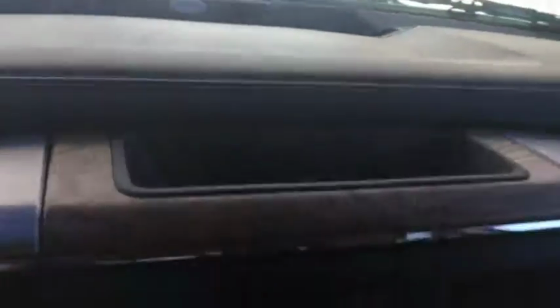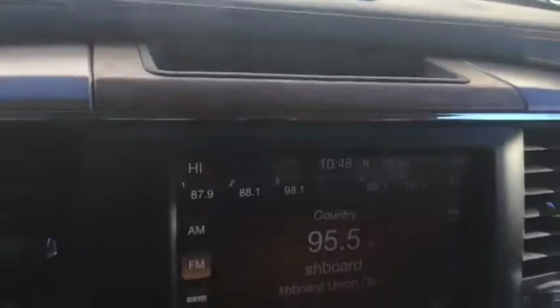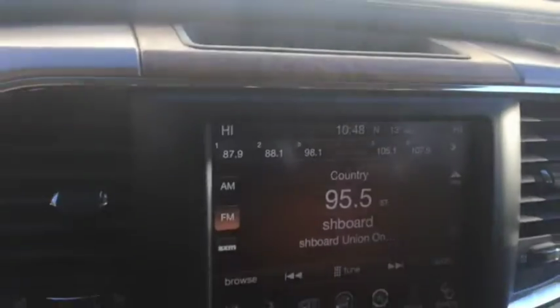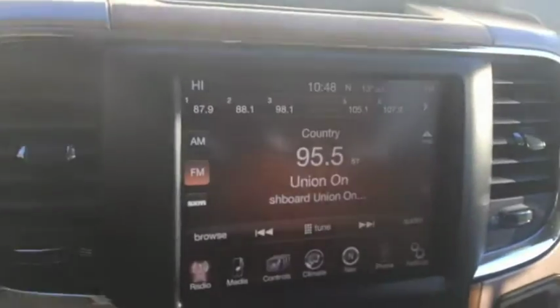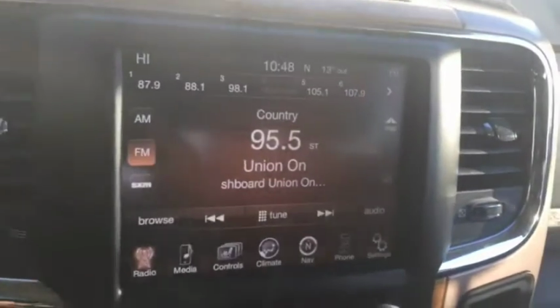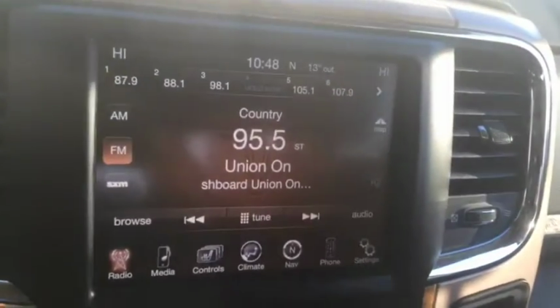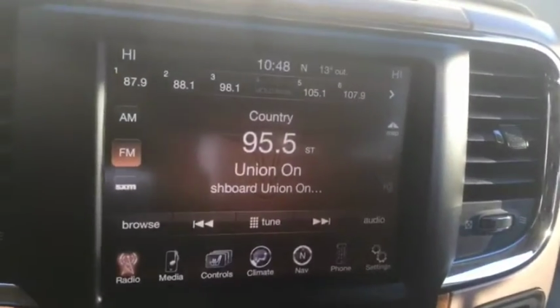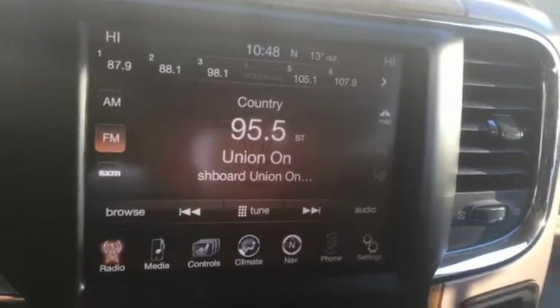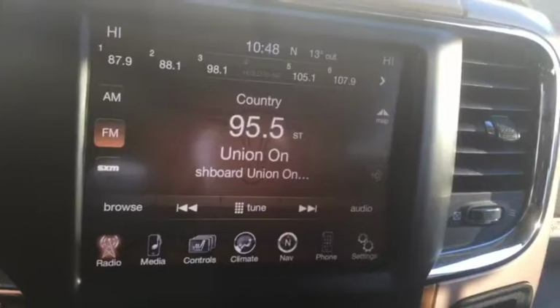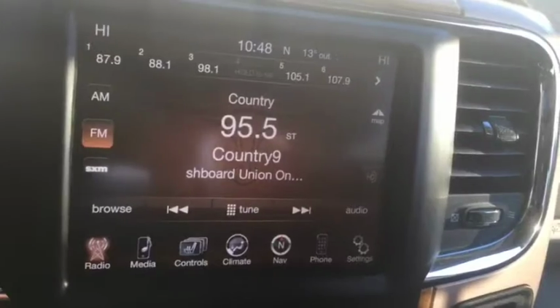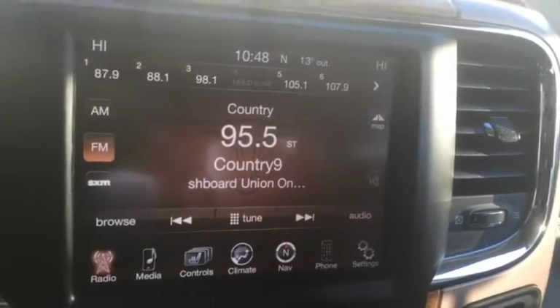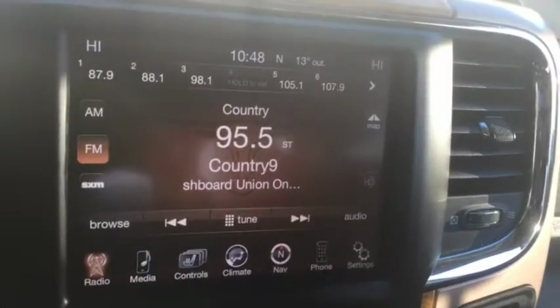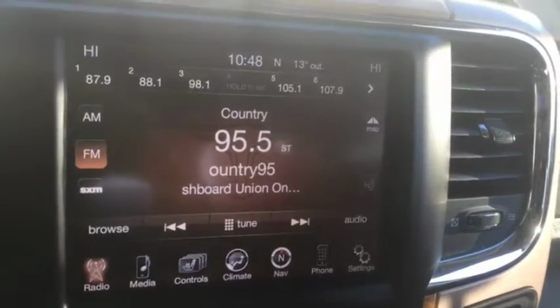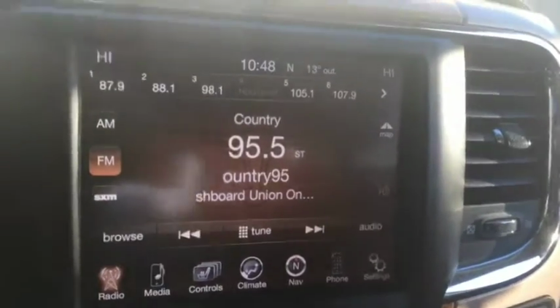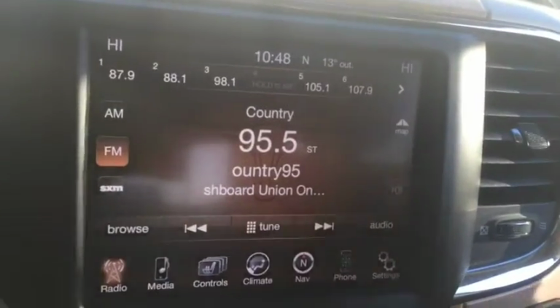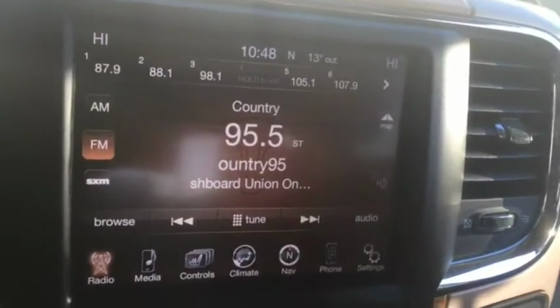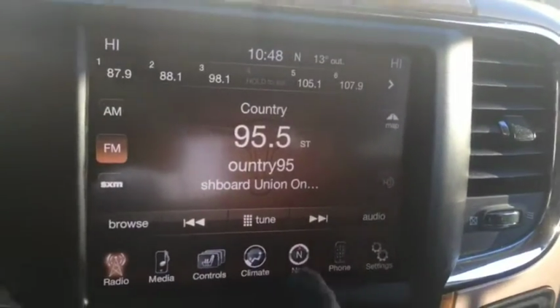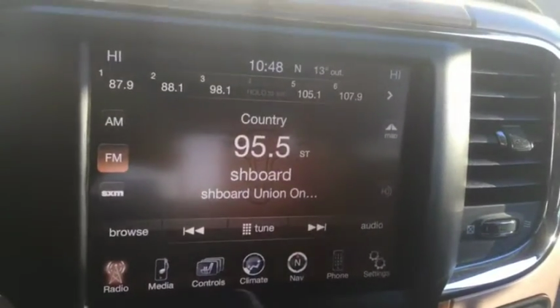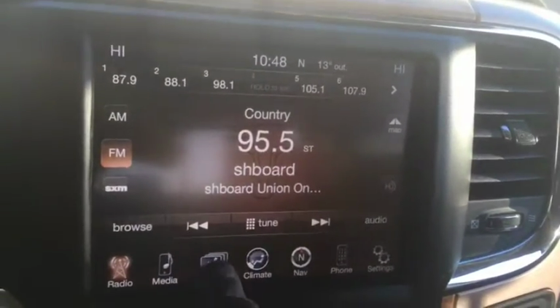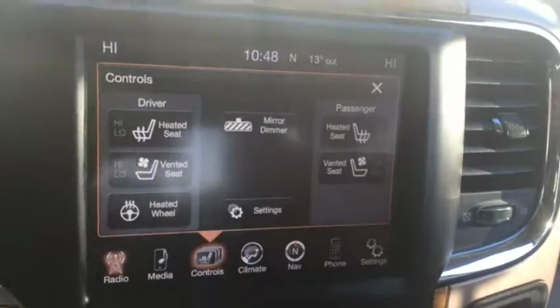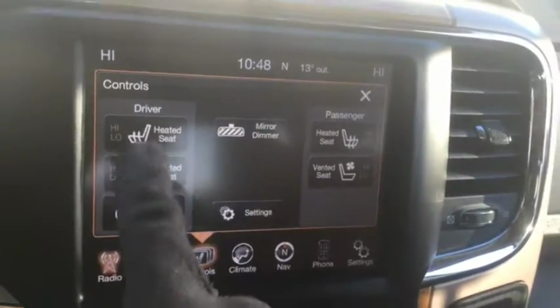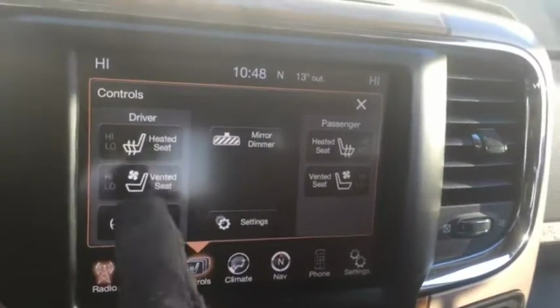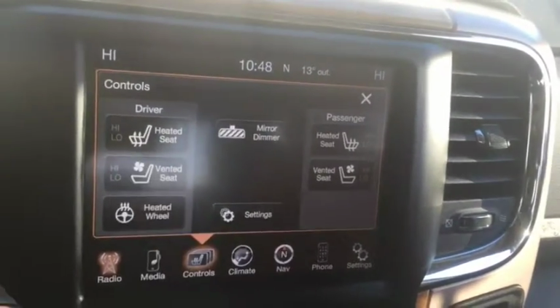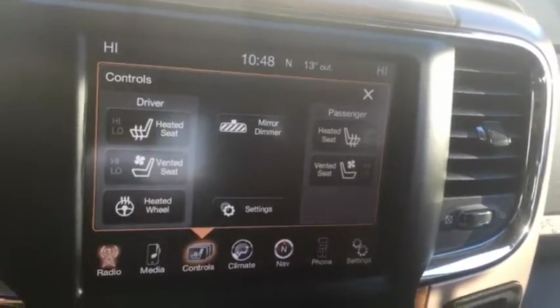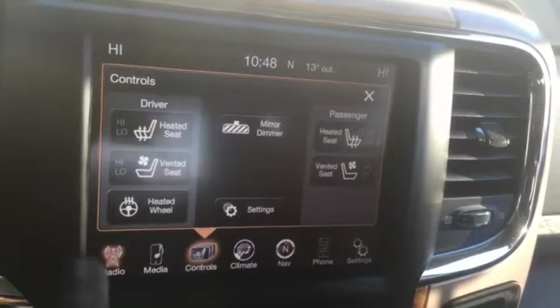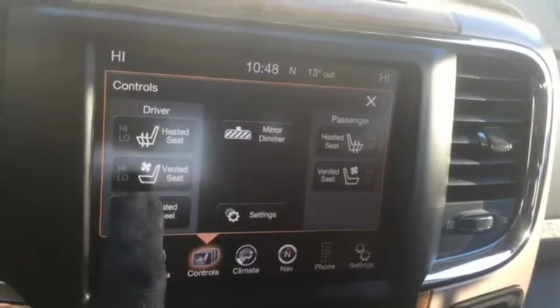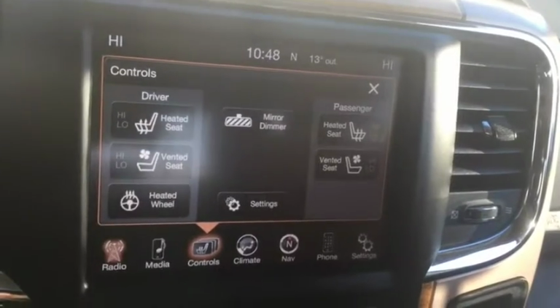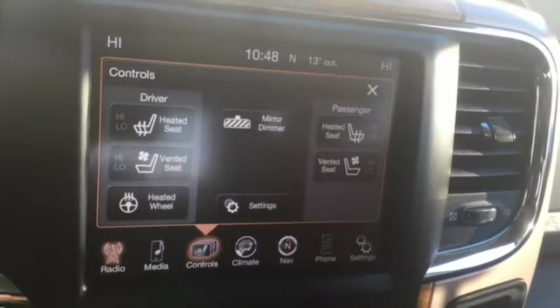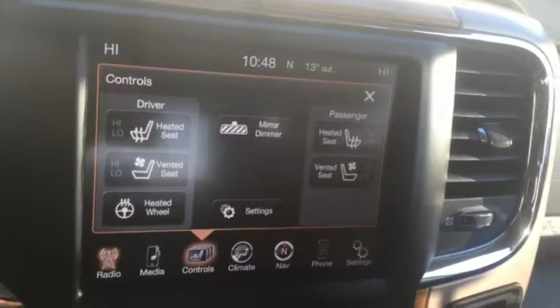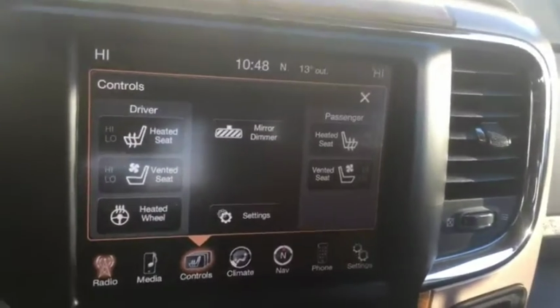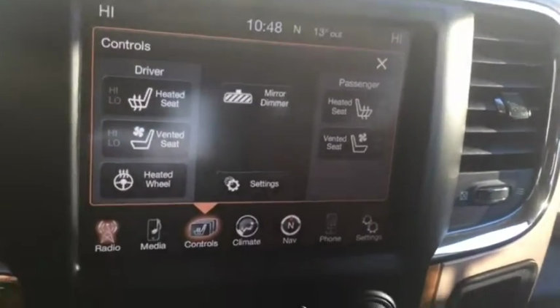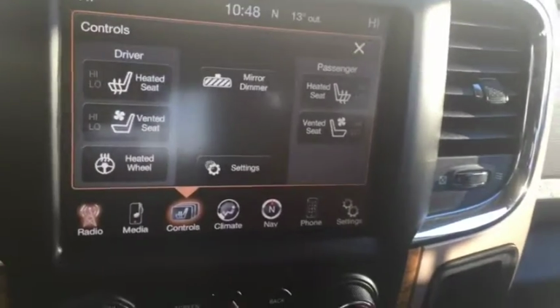The Uconnect system comes with AM/FM radio, satellite radio, Bluetooth, USB, and AUX ports, as well as navigation. Heated and vented seats up front, as well as a heated steering wheel and a backup camera.